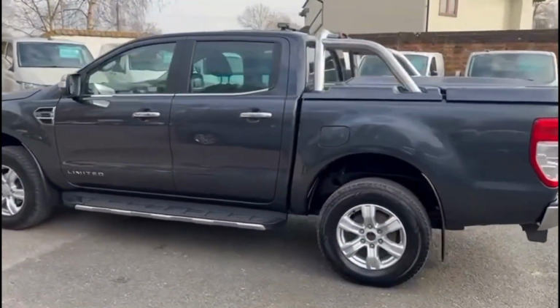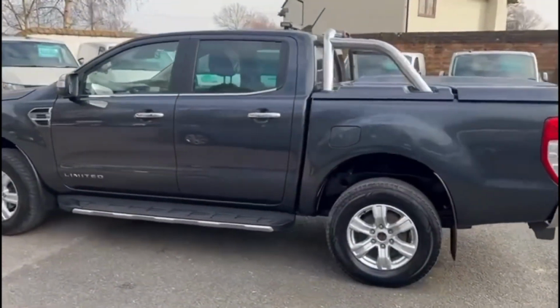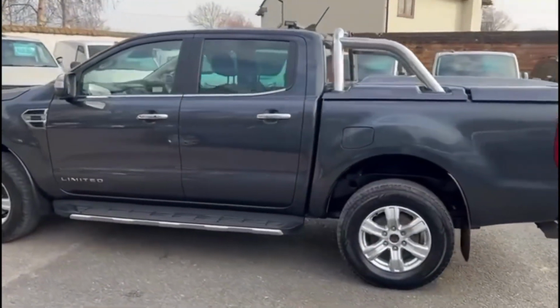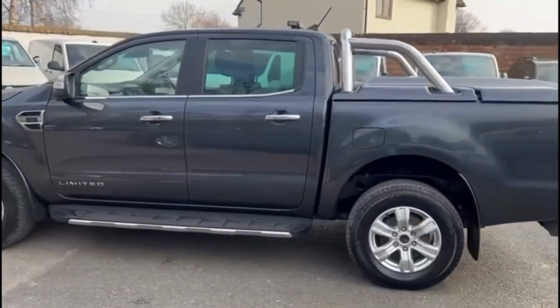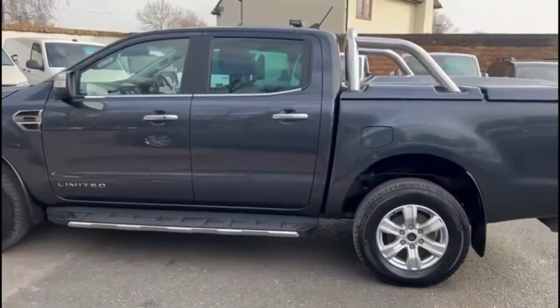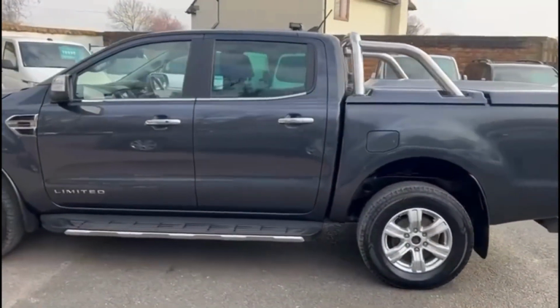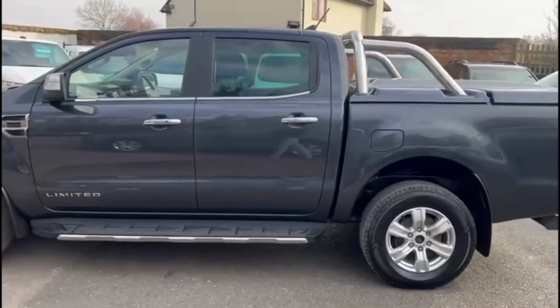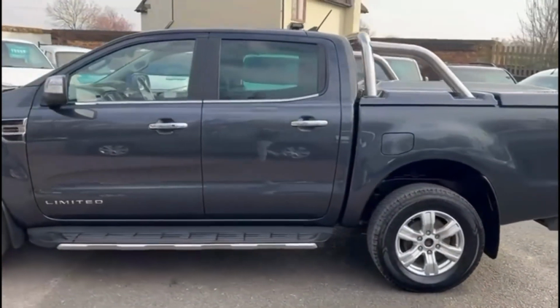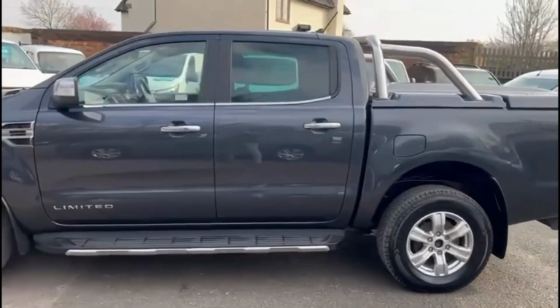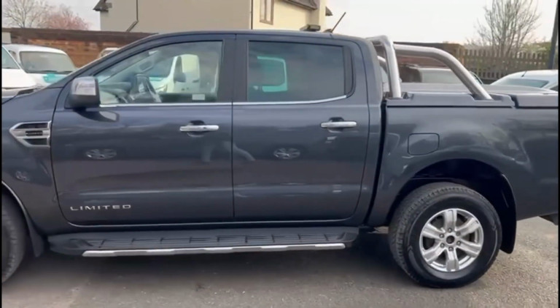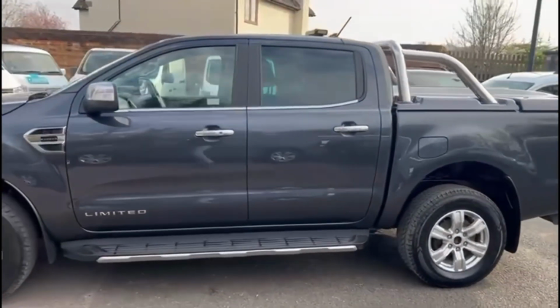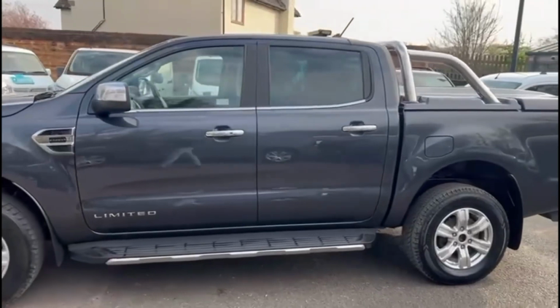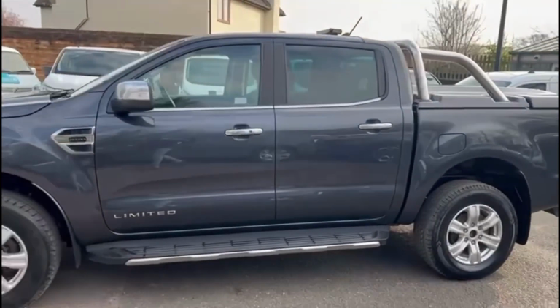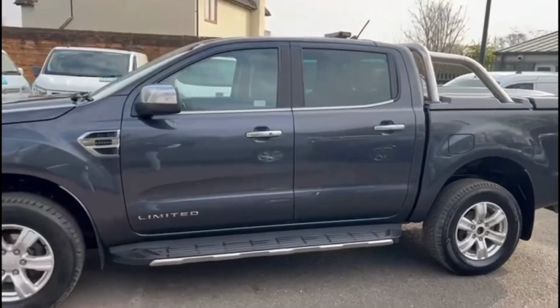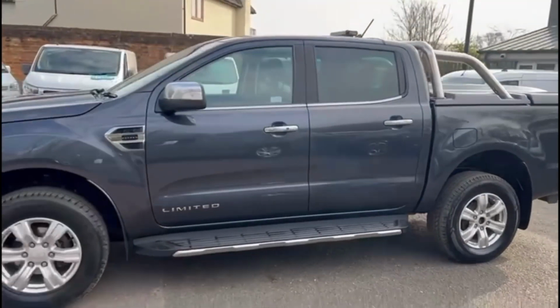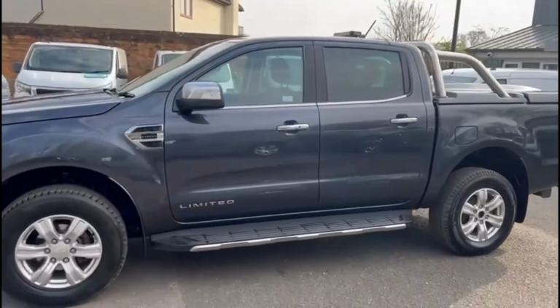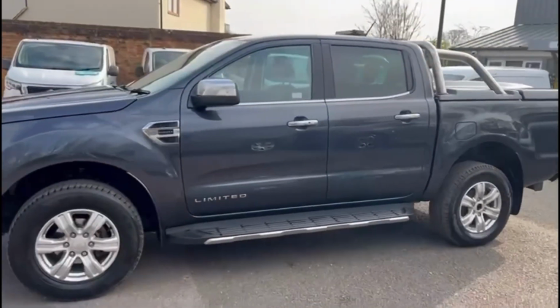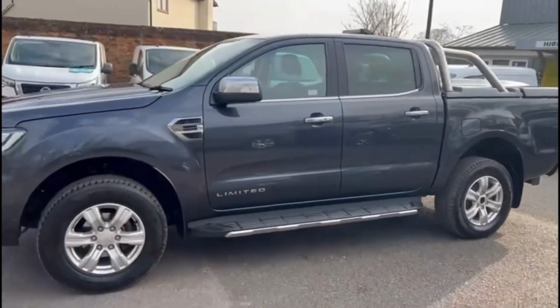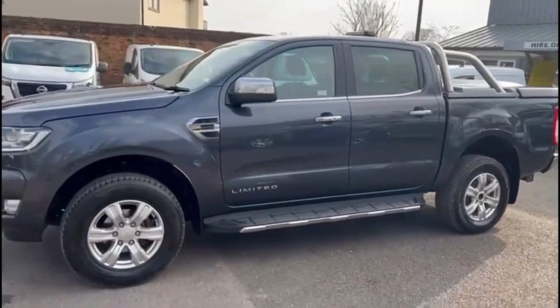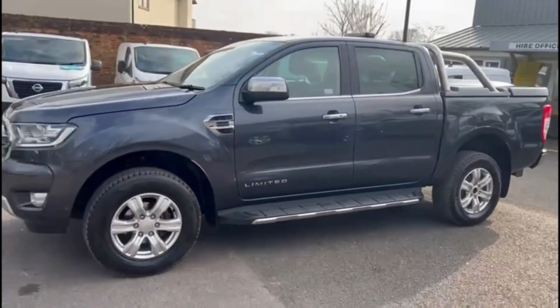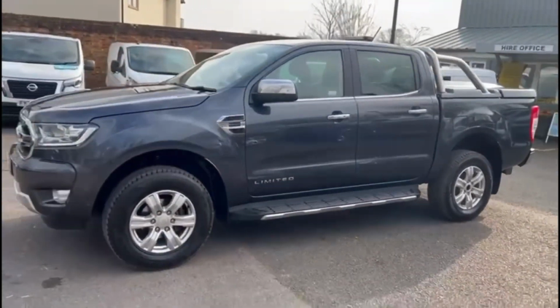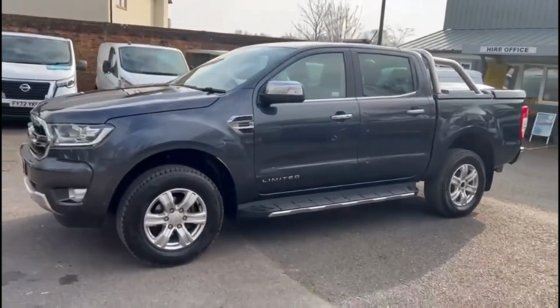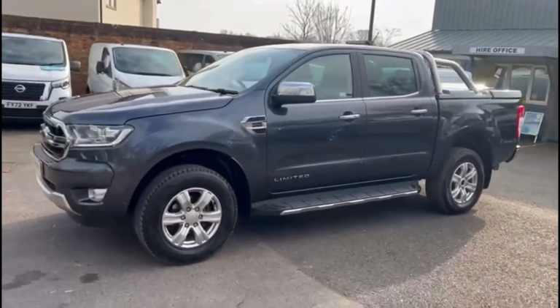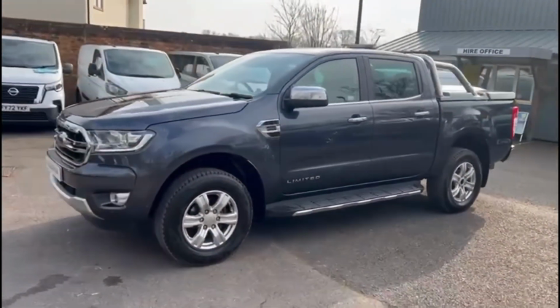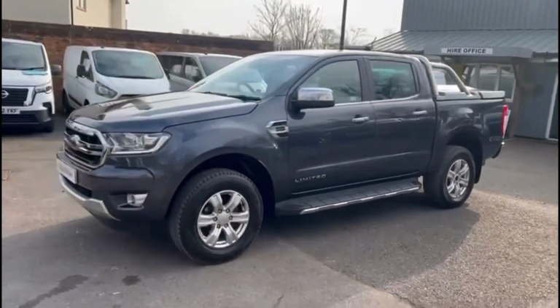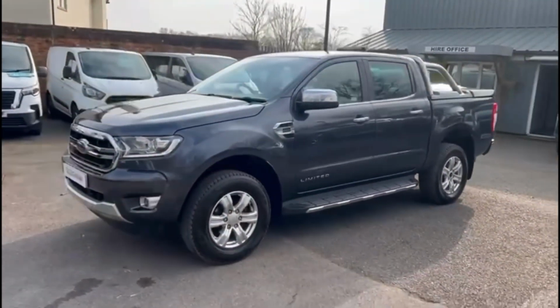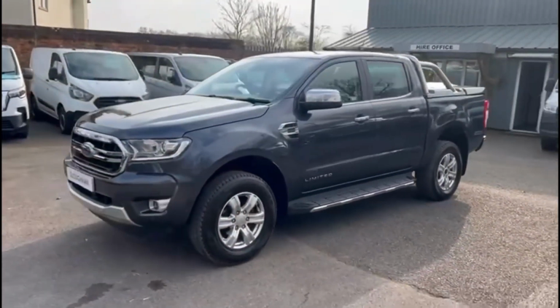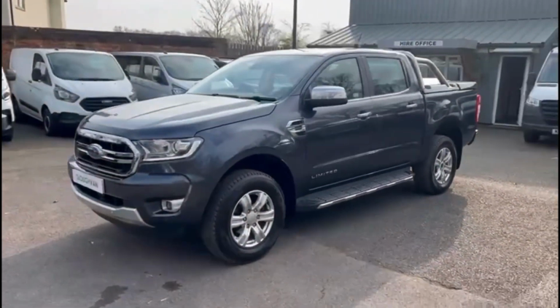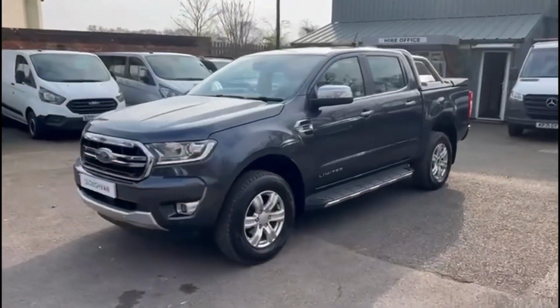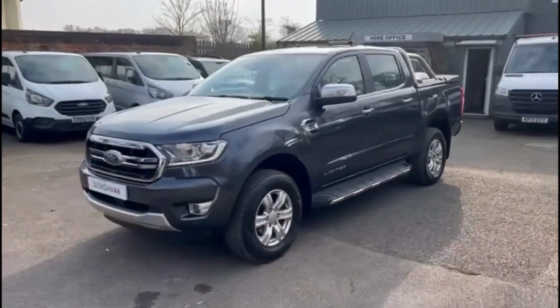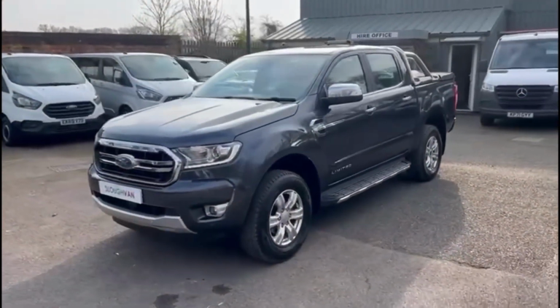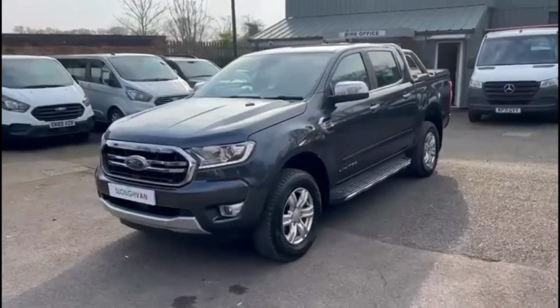Before it leaves our site, it will undergo a full service and MOT. We also offer a 6-month breakdown and warranty service for added peace of mind.